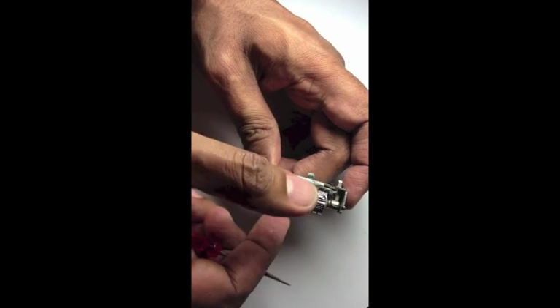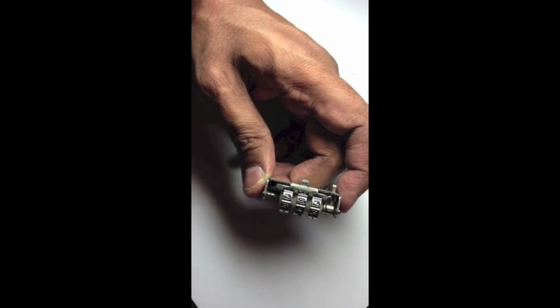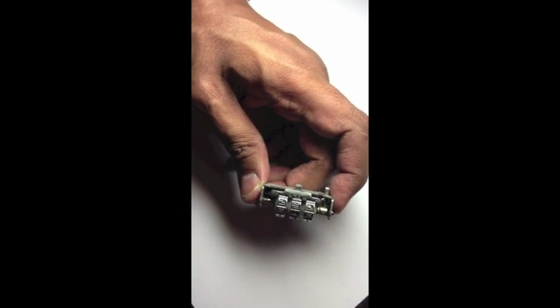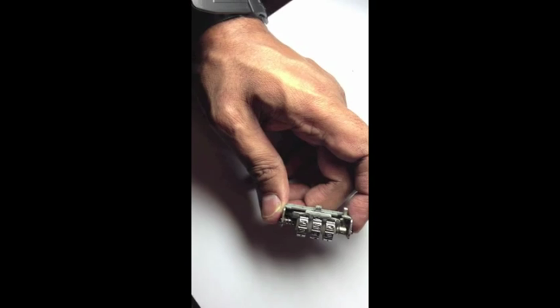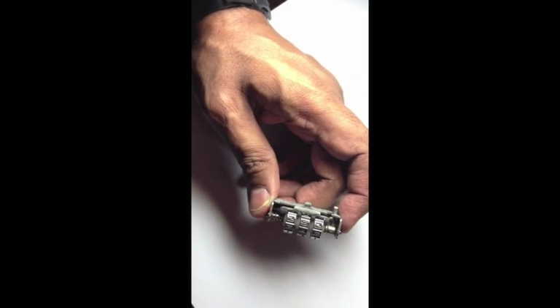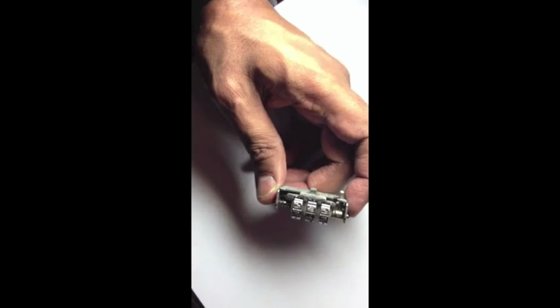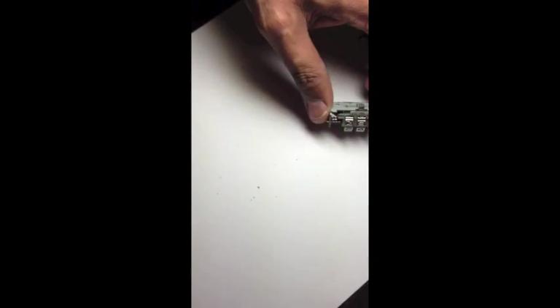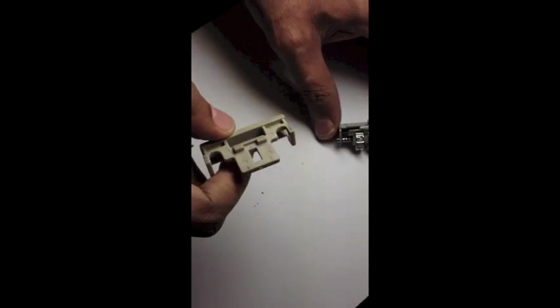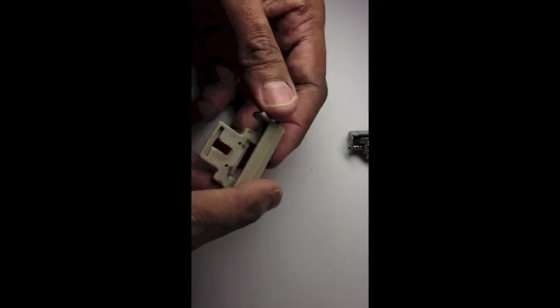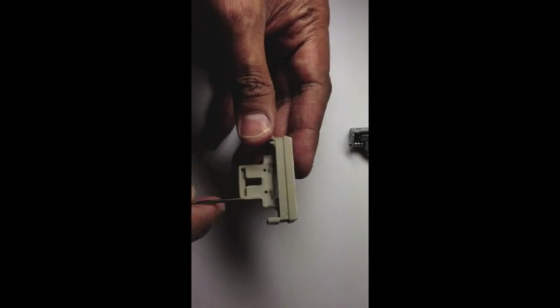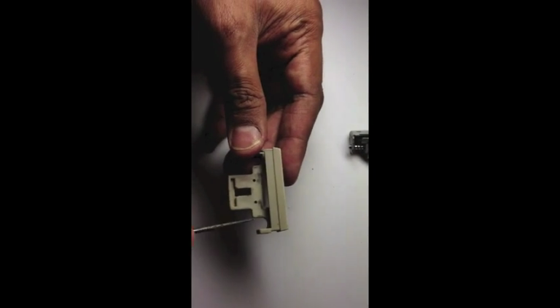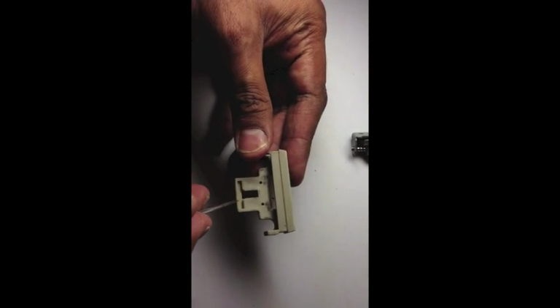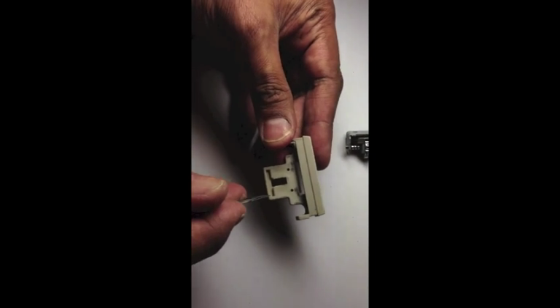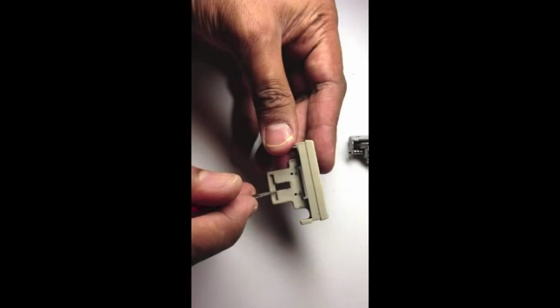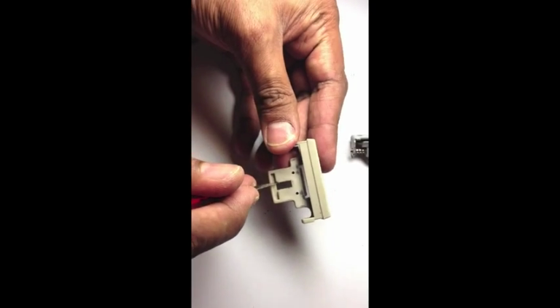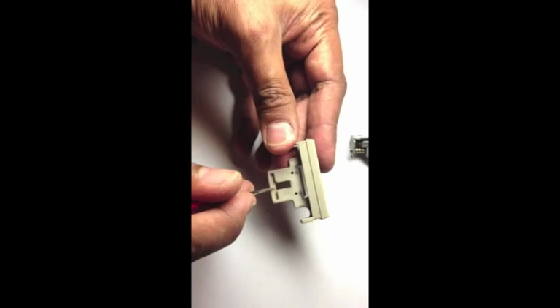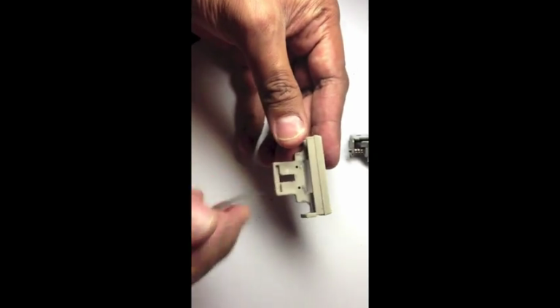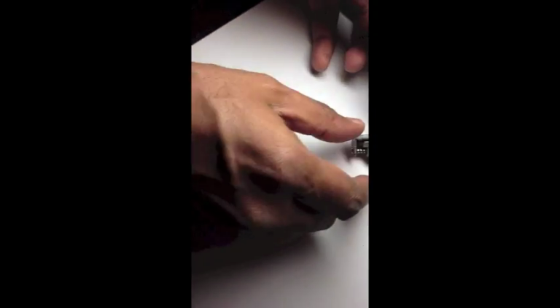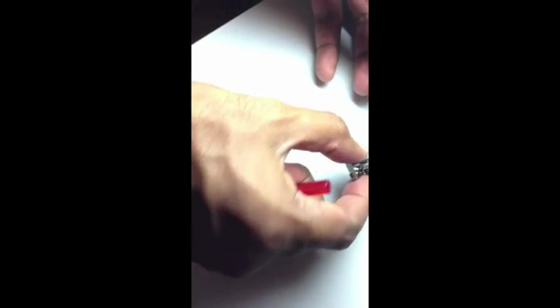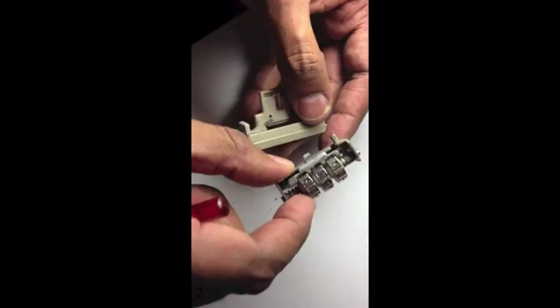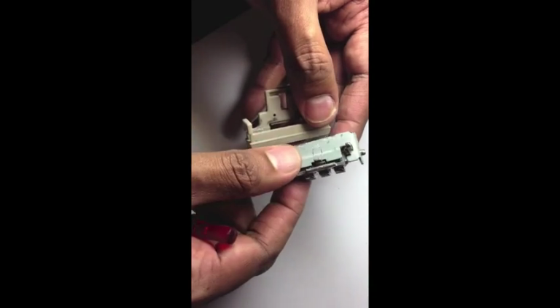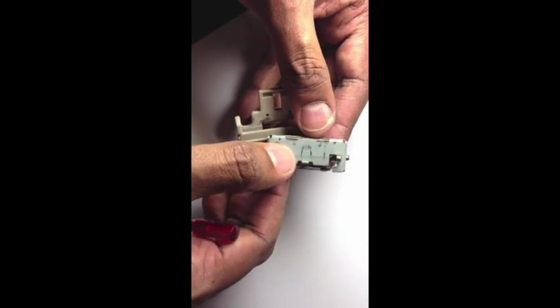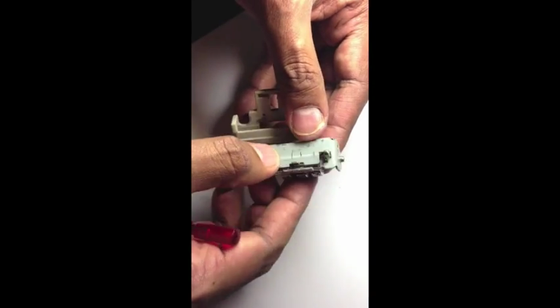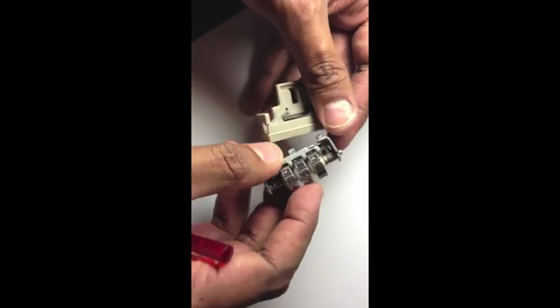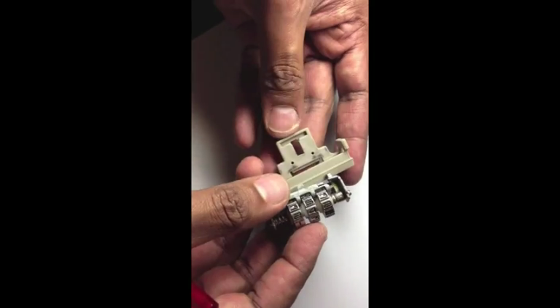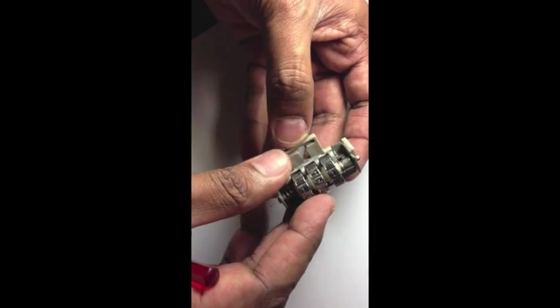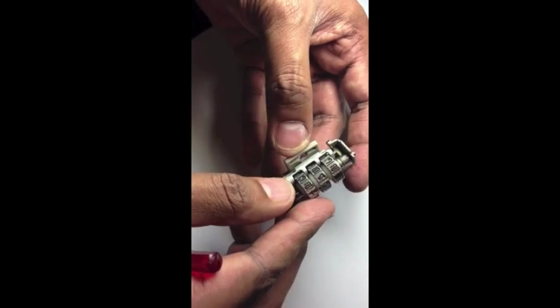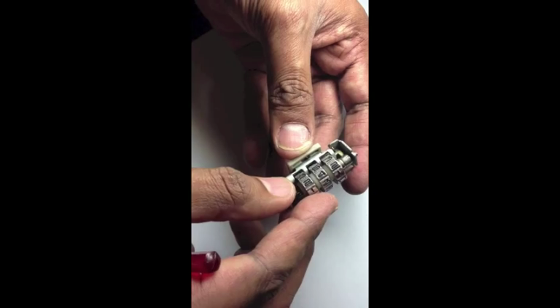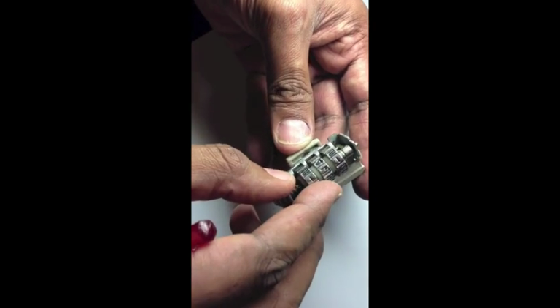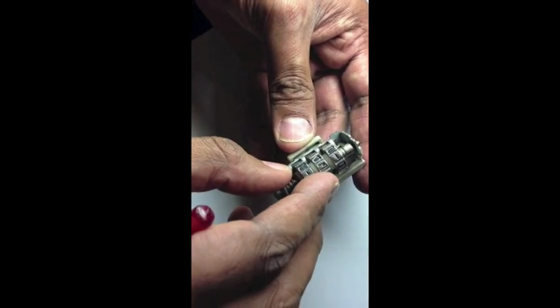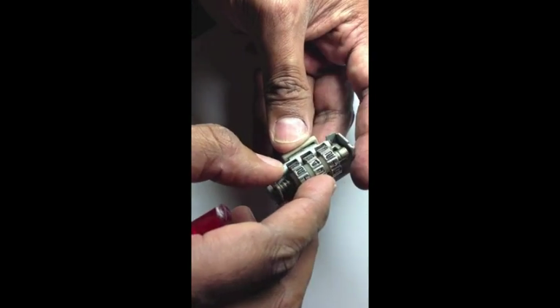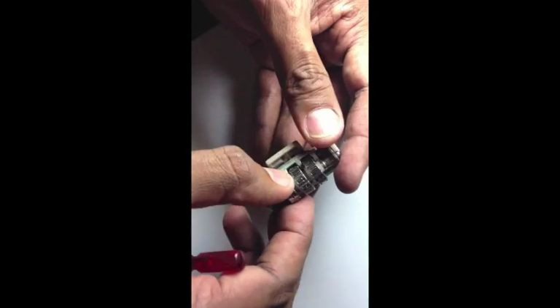But if you change to a different set of digits and get the wrong combination, it will remain stuck there, and you are unable to open the combination lock. So that is basically how the combination lock works.